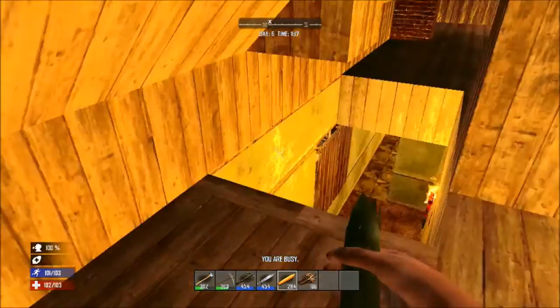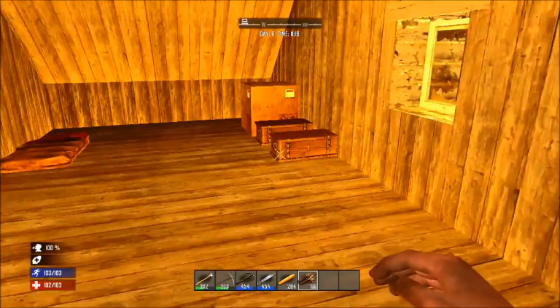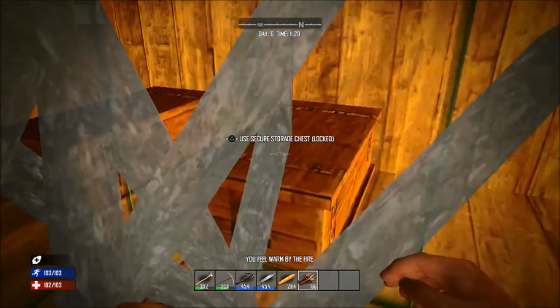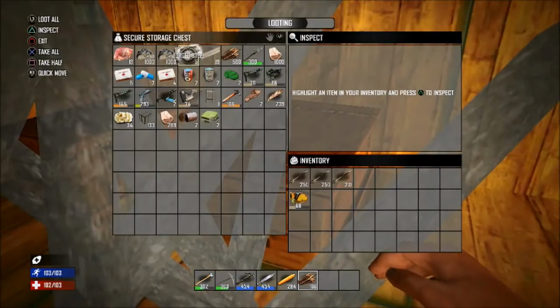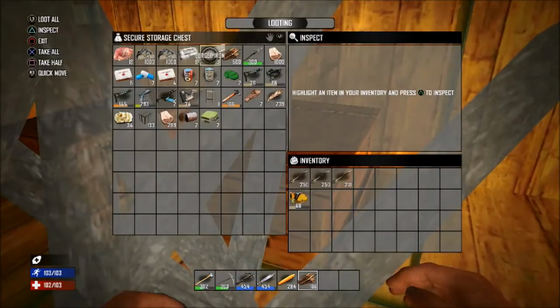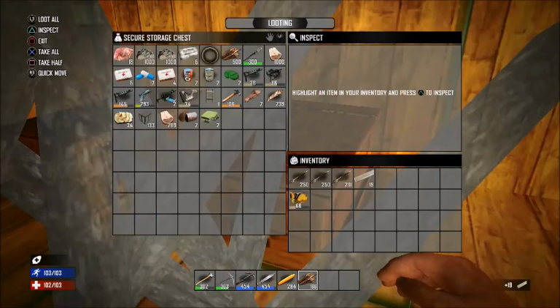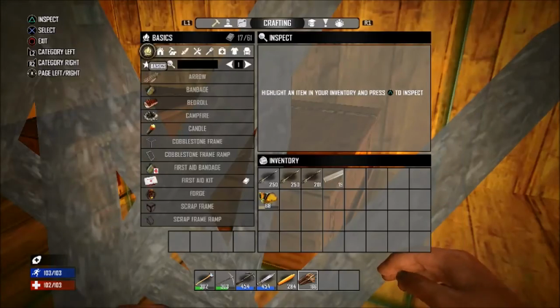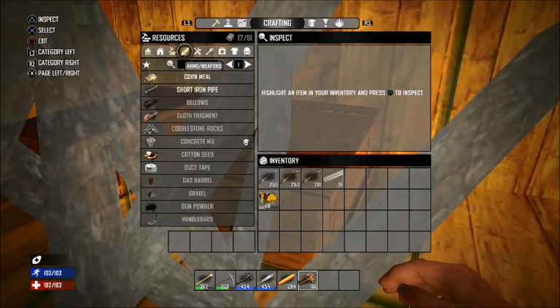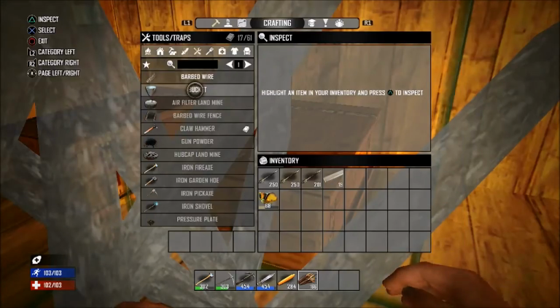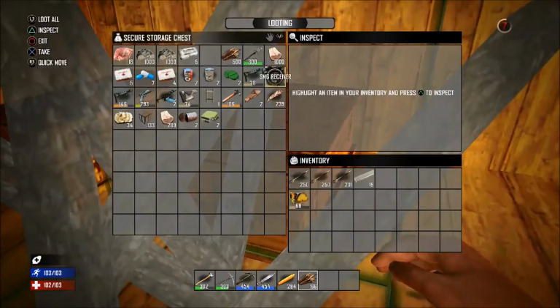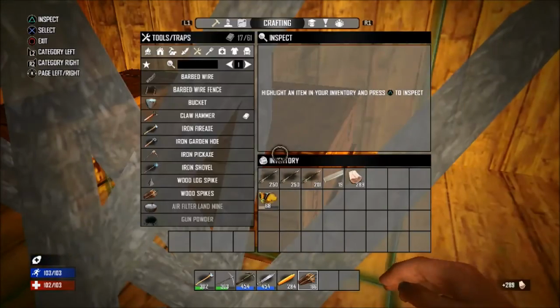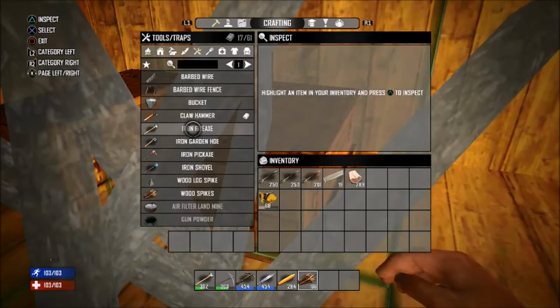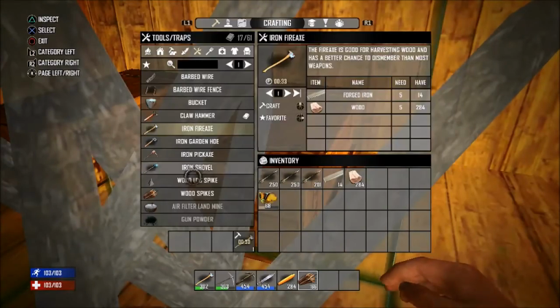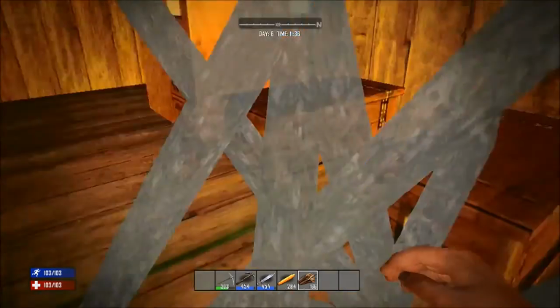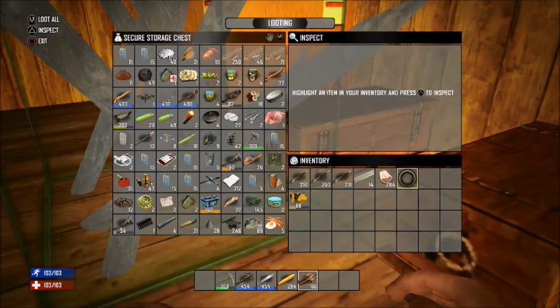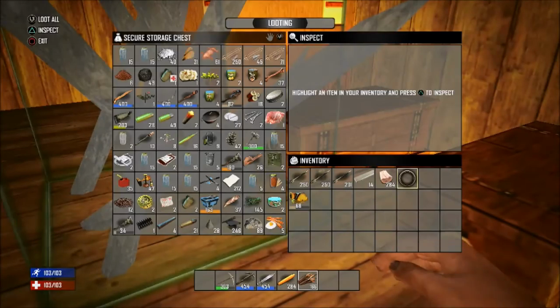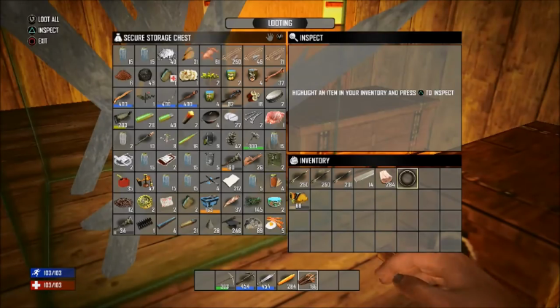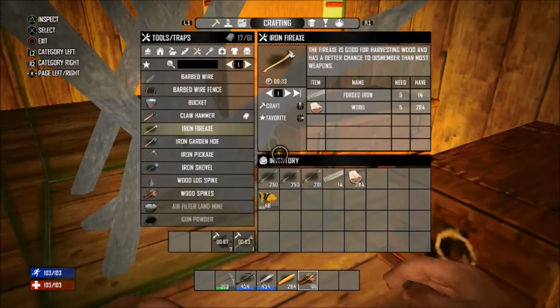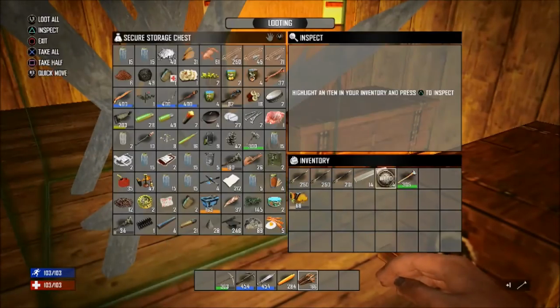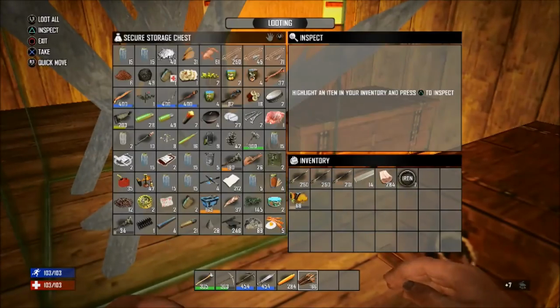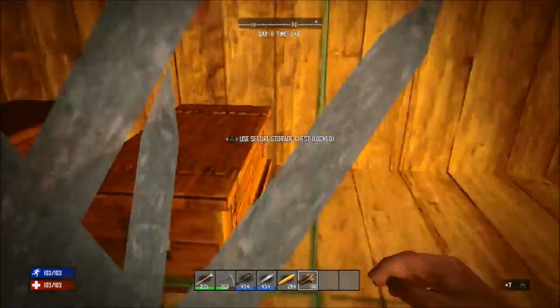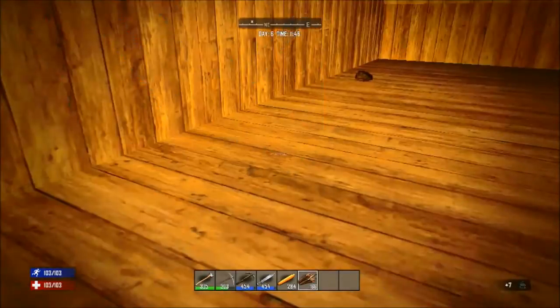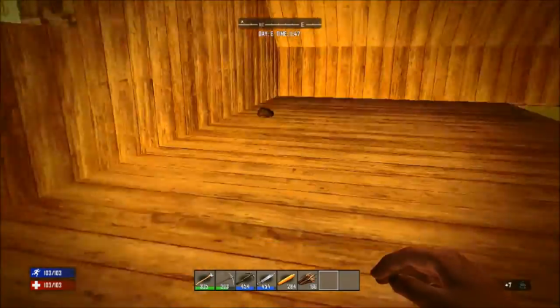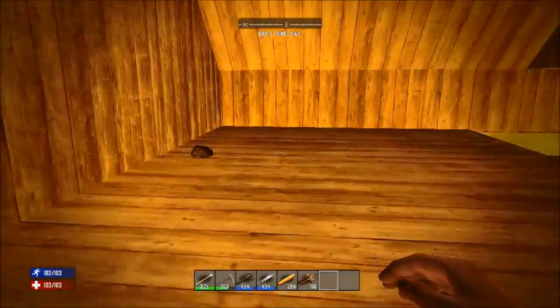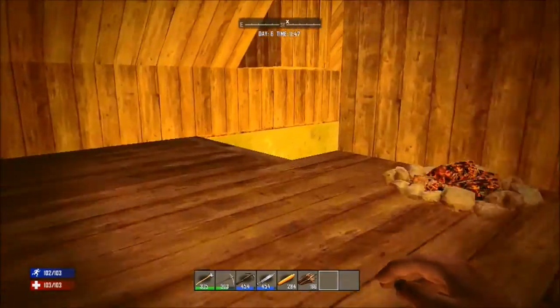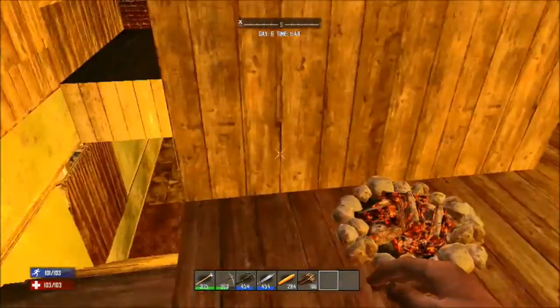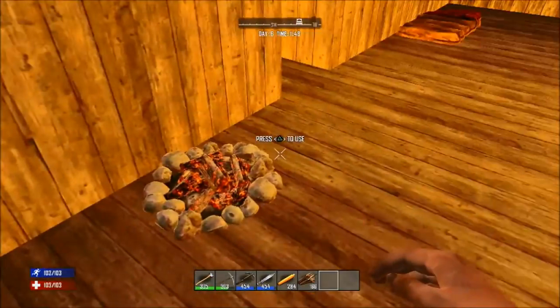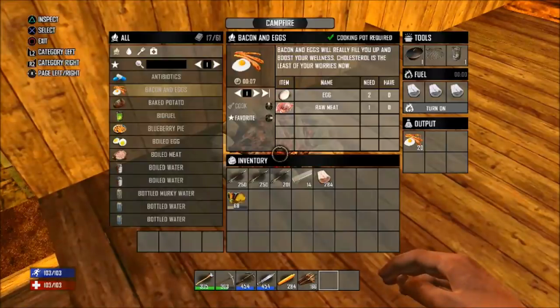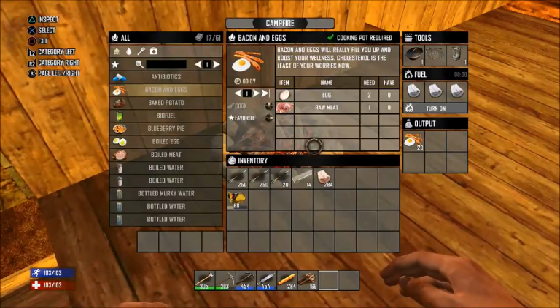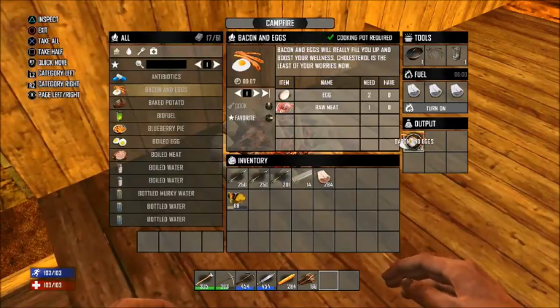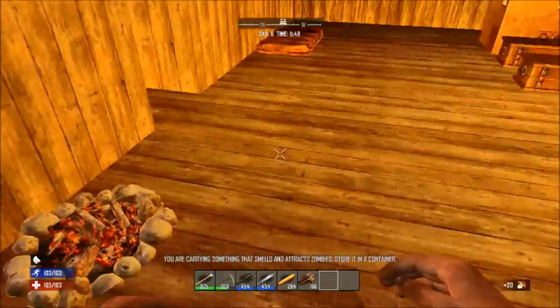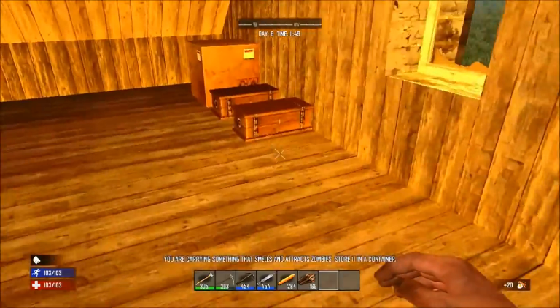Before leaving, go ahead and make sure you don't need to craft another fireman's axe or pickaxe — if you do, go ahead and do so. Now let's go ahead and take all those bacon and eggs out of the campfire and put them into the chest.